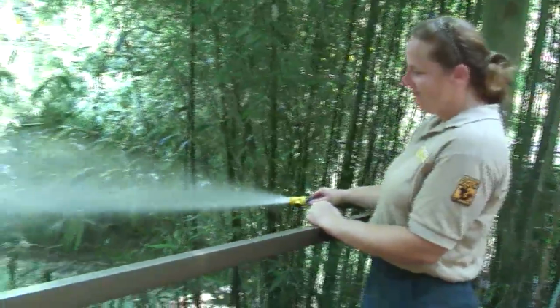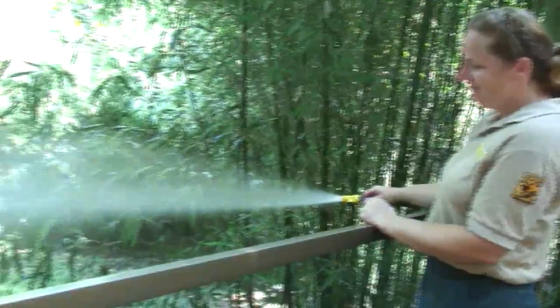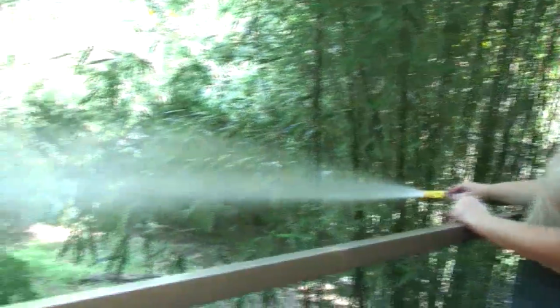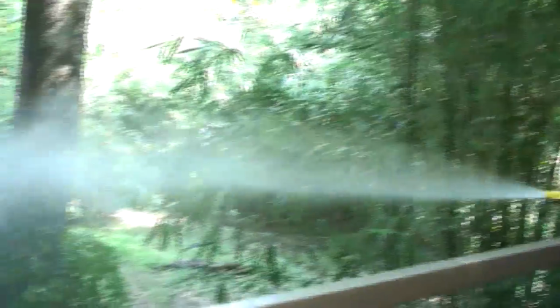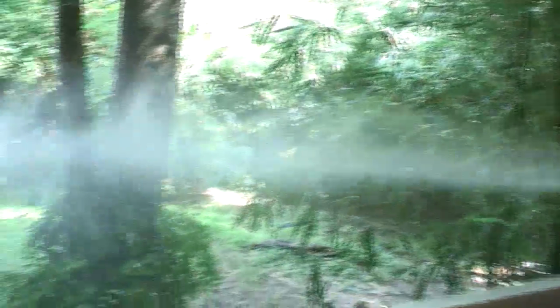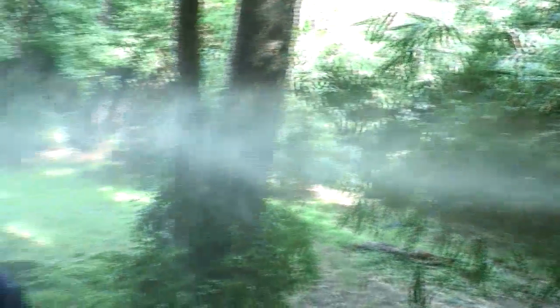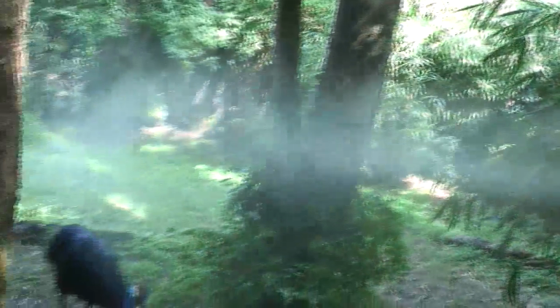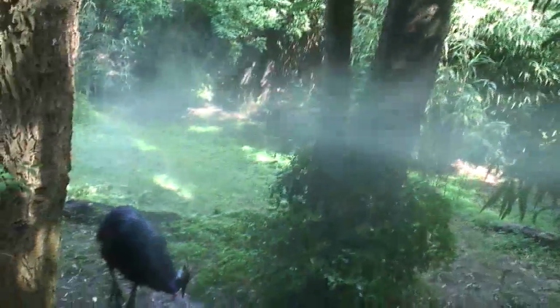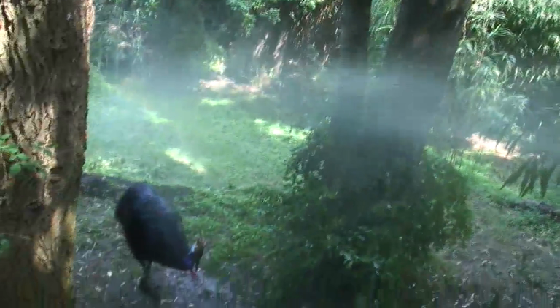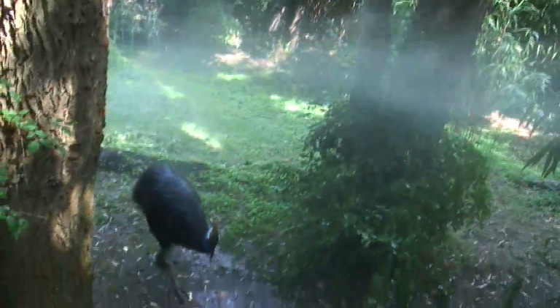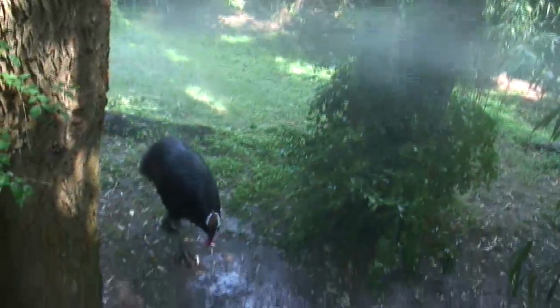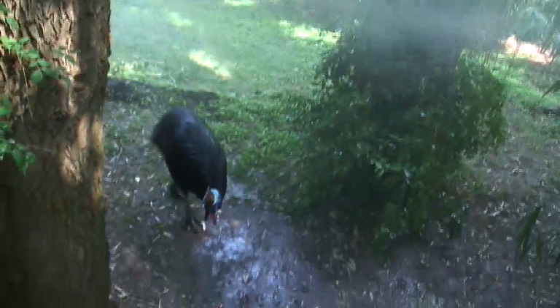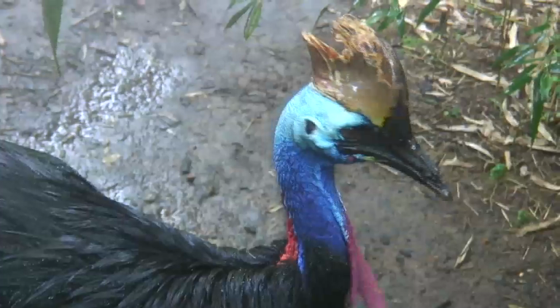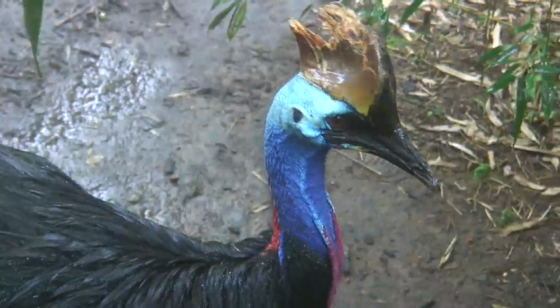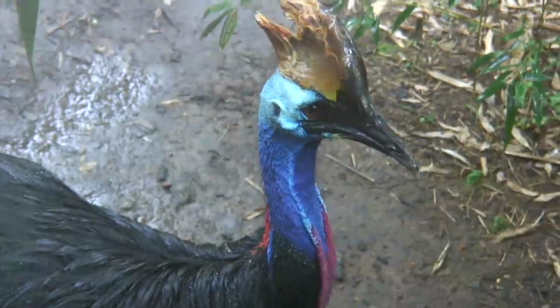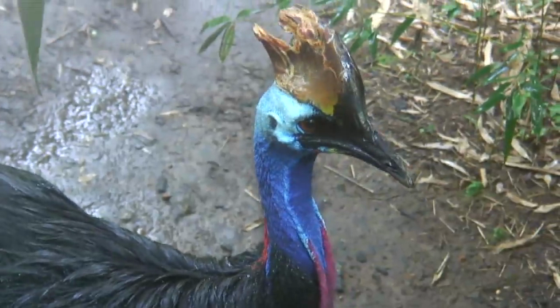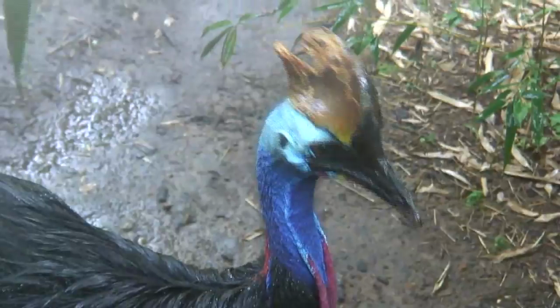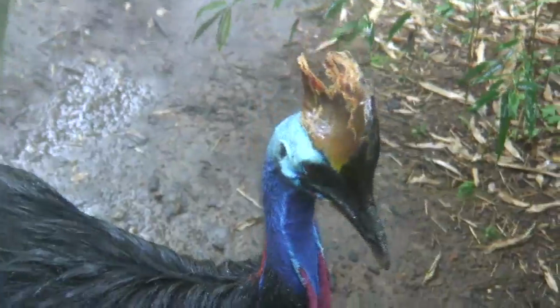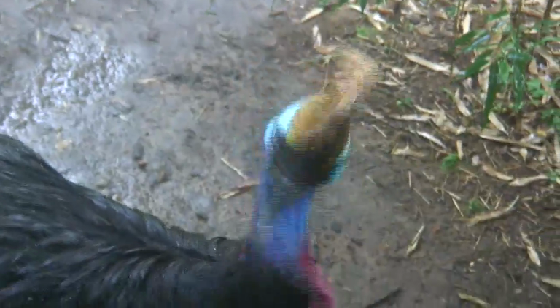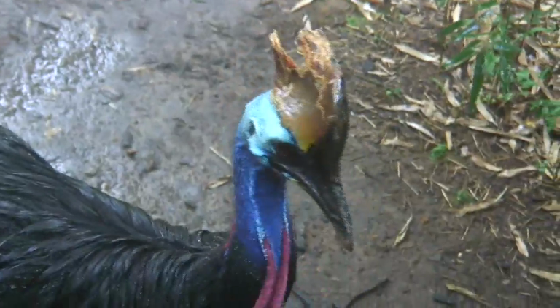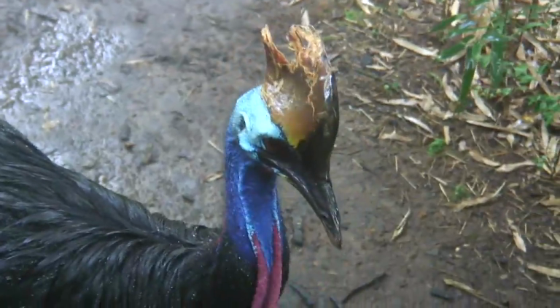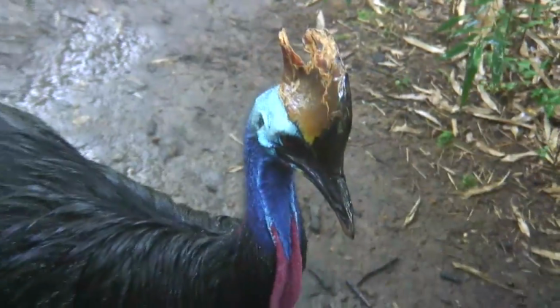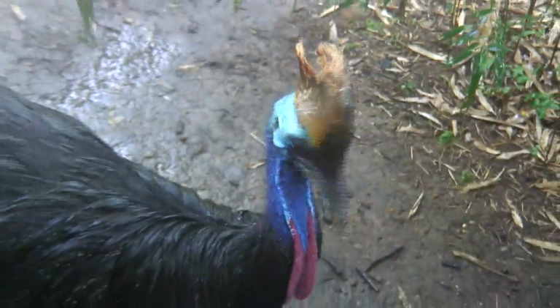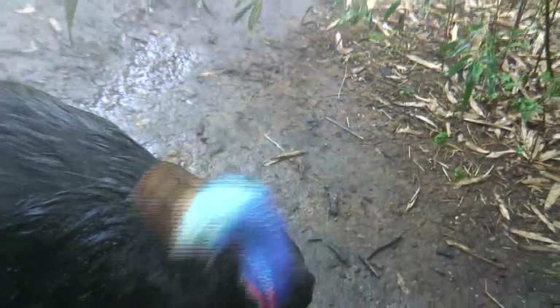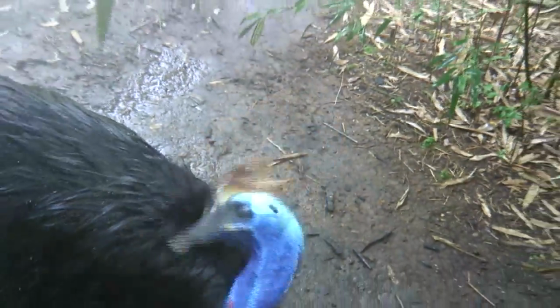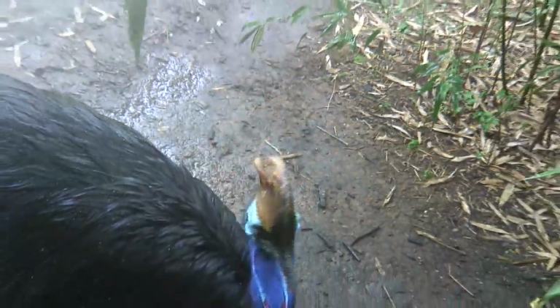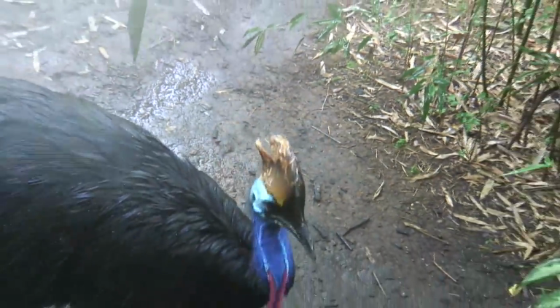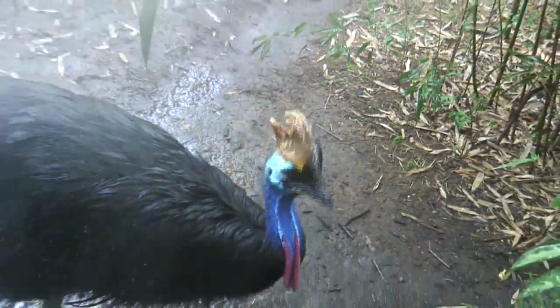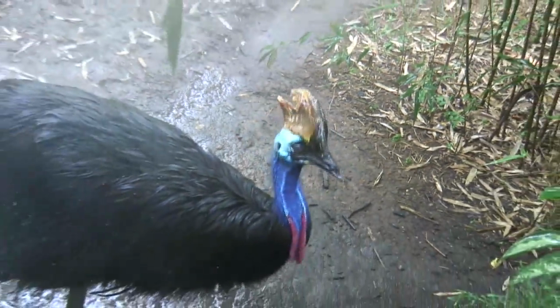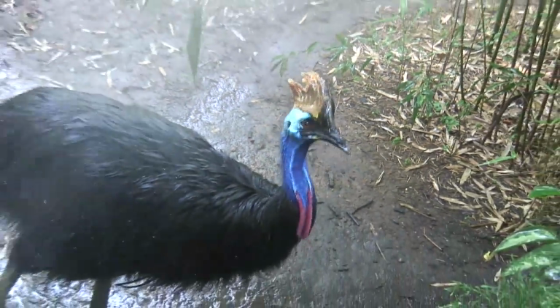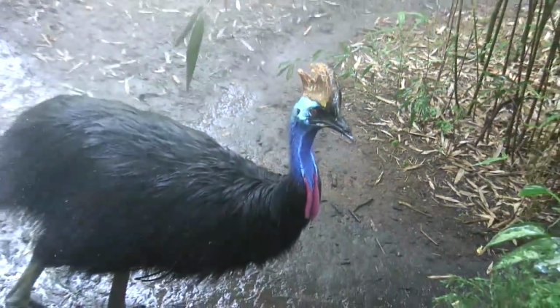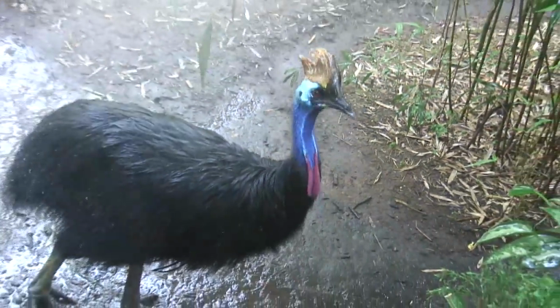Other animals throughout the zoo — birds especially — like to get misted if you put the hose on a lighter setting. It's a good way to give them a bath and keep them happy and cool.